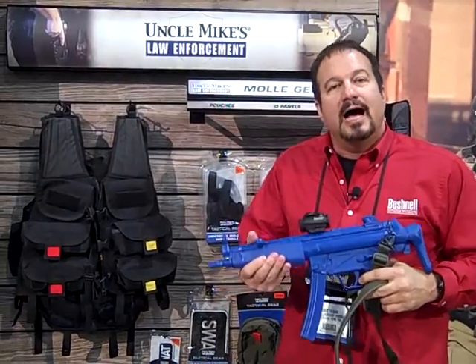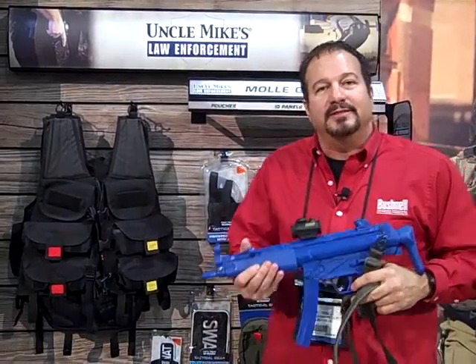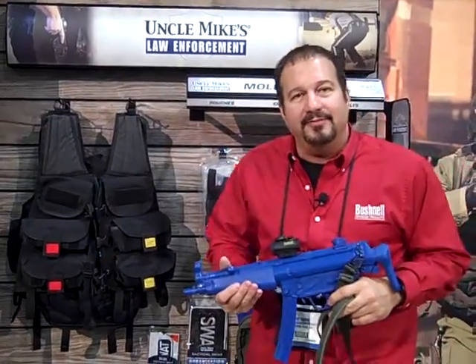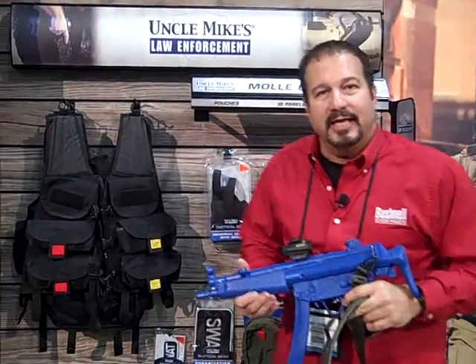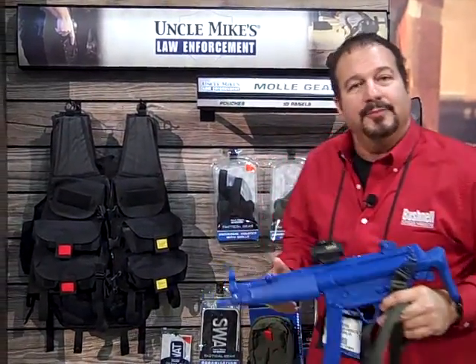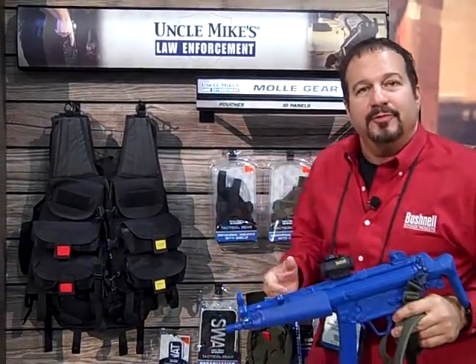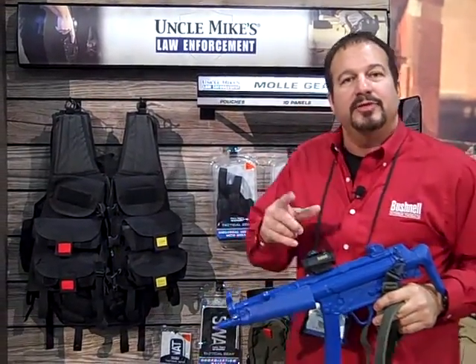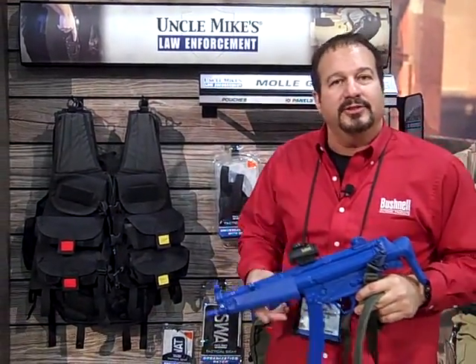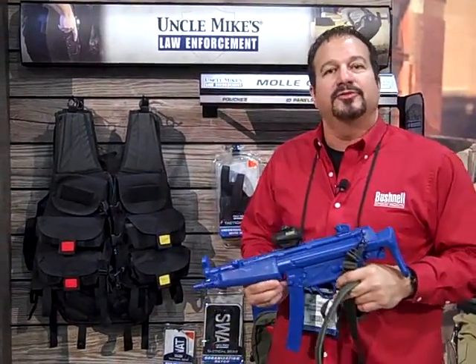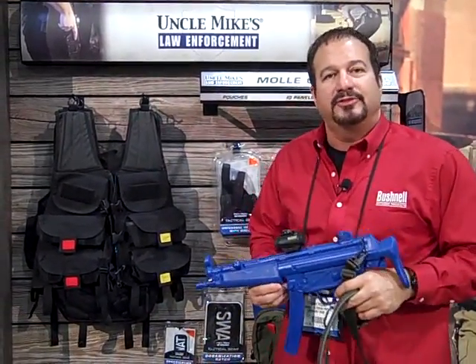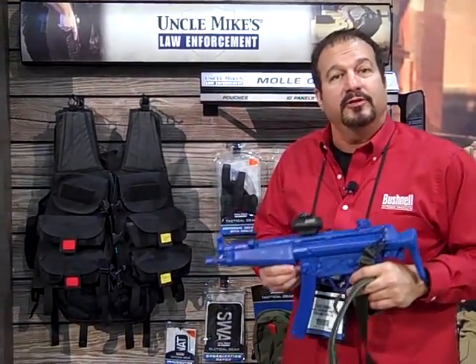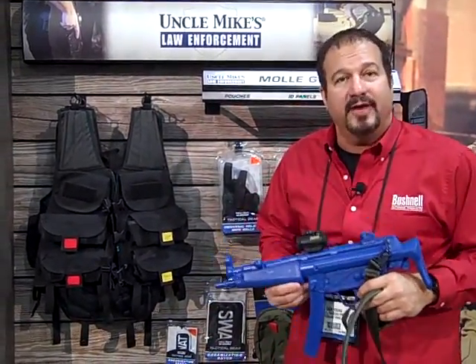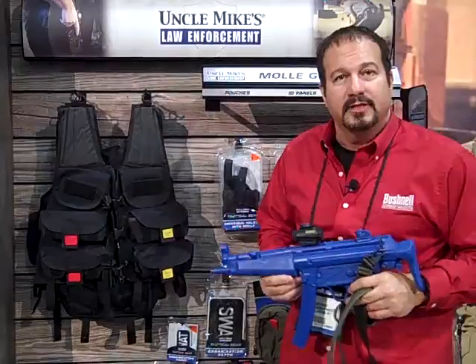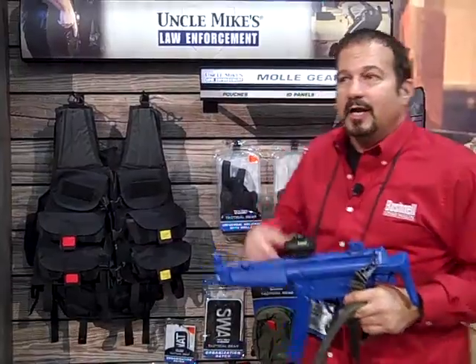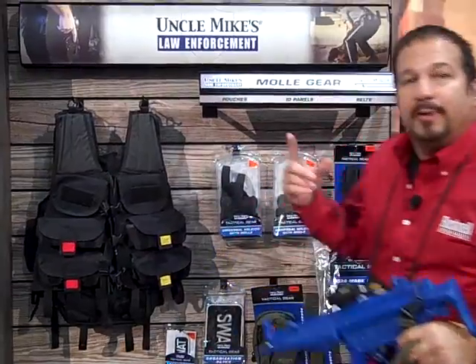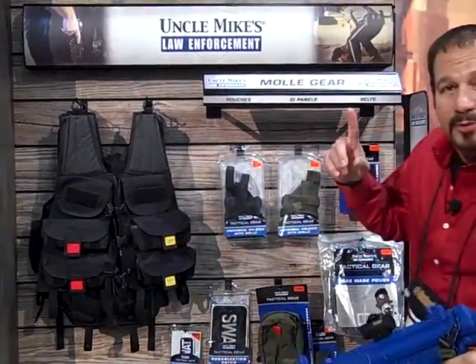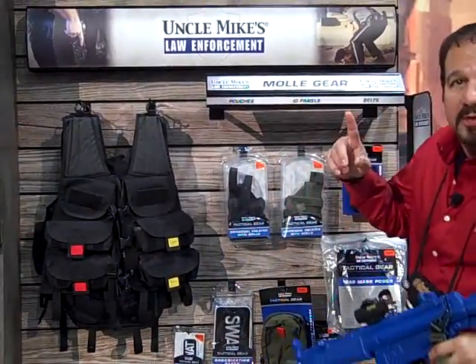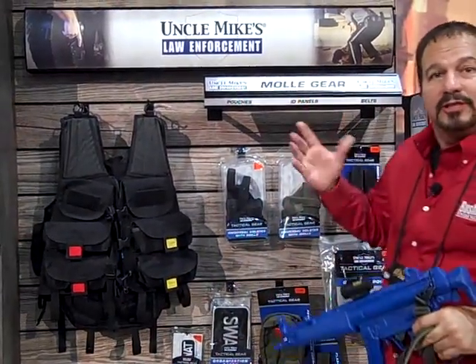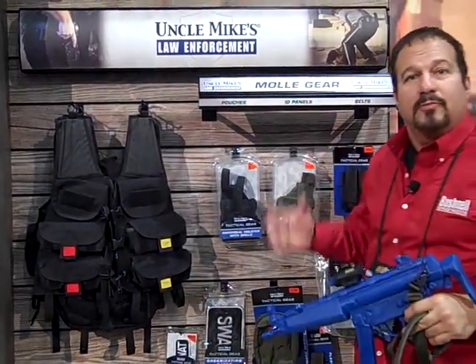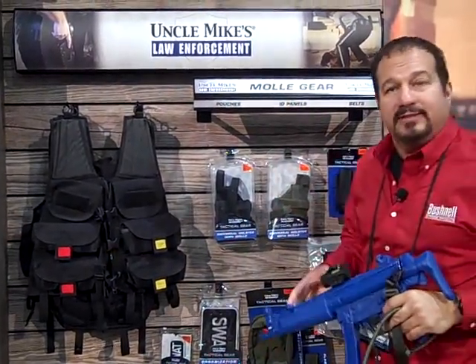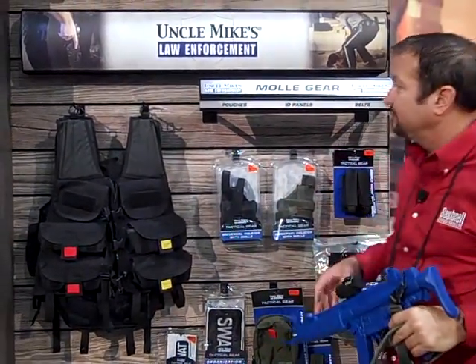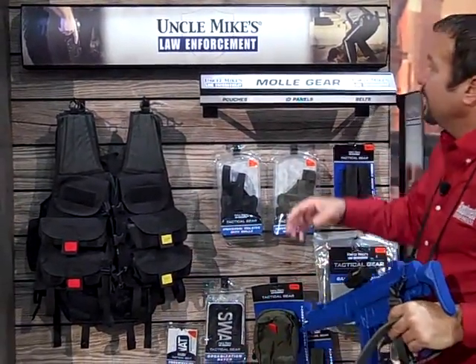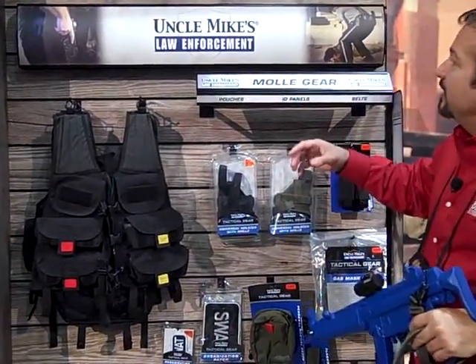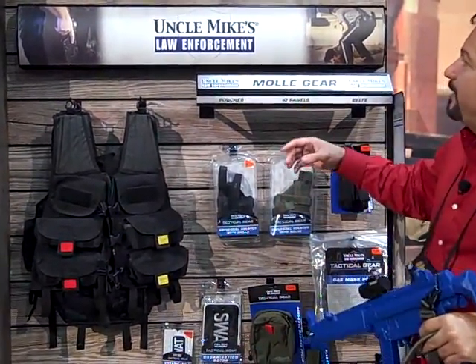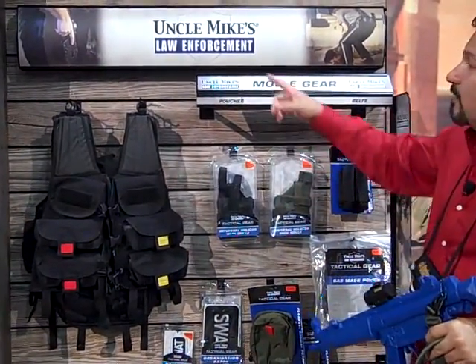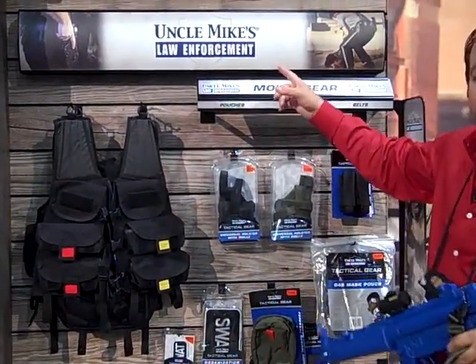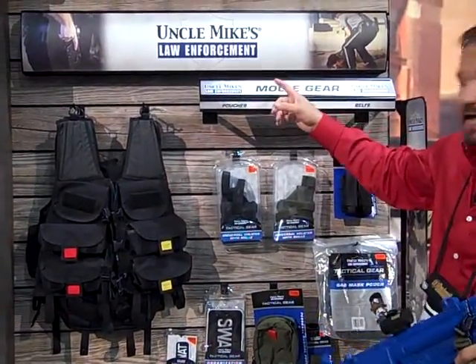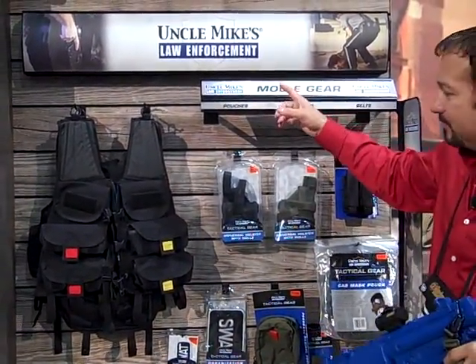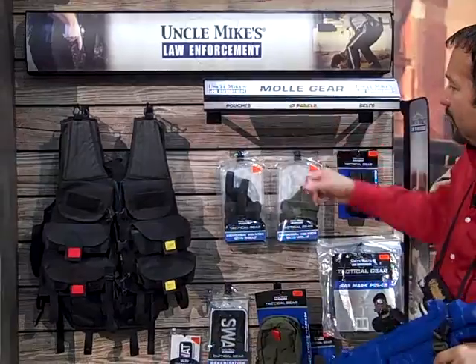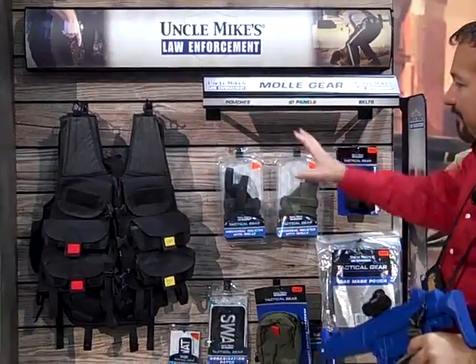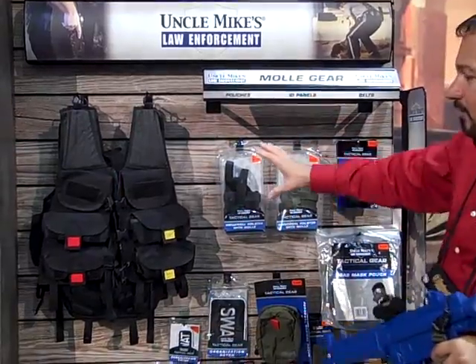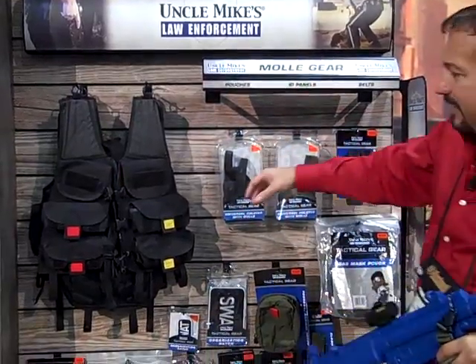Hi, this is Dave Young again, coming to you from the 2012 SHOT Show here in Las Vegas. I'm up here at the Bushnell booth at the Uncle Mike section. If you look up here at the law enforcement tab, we have the MOLI section.